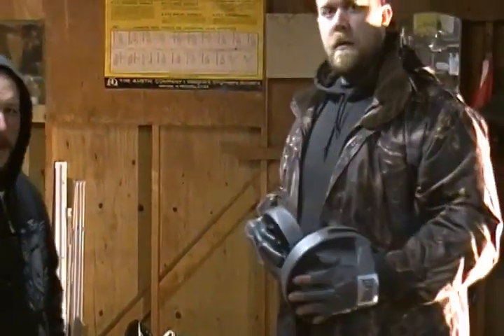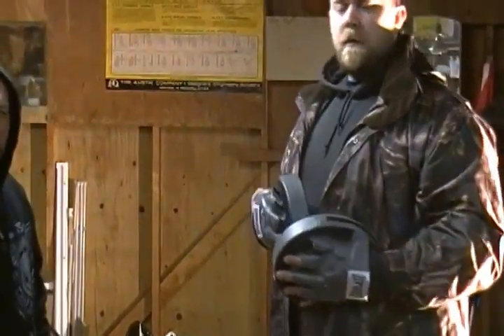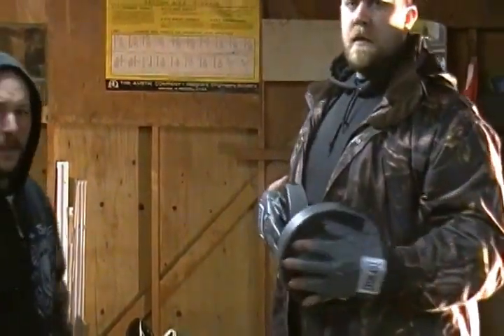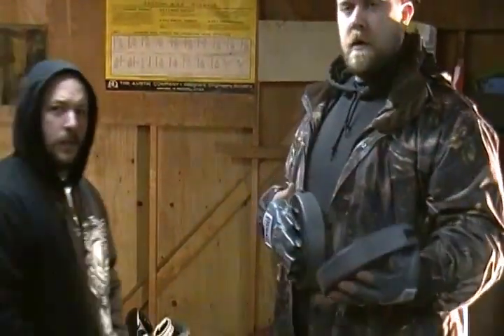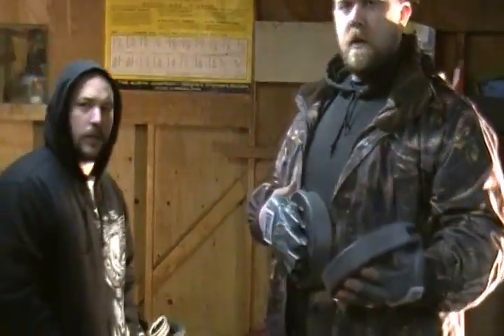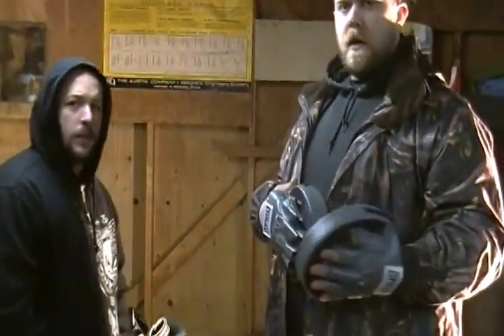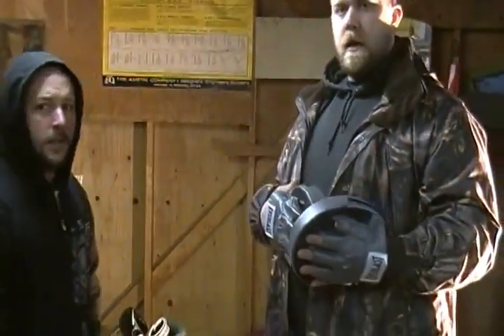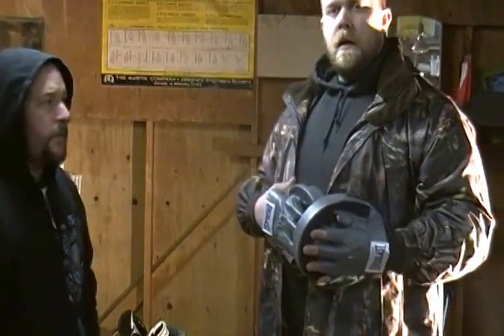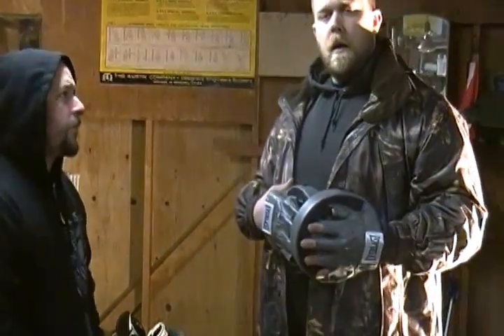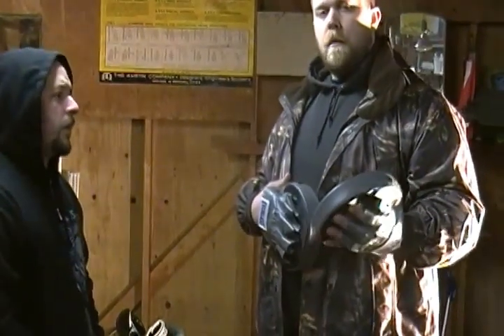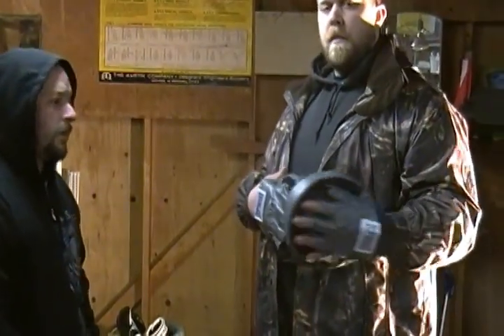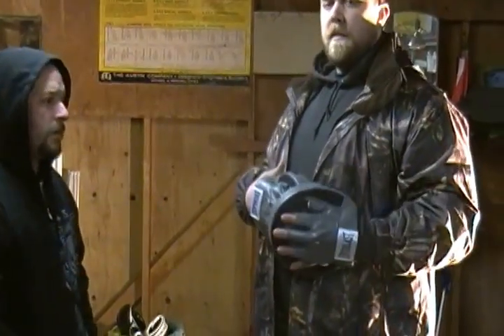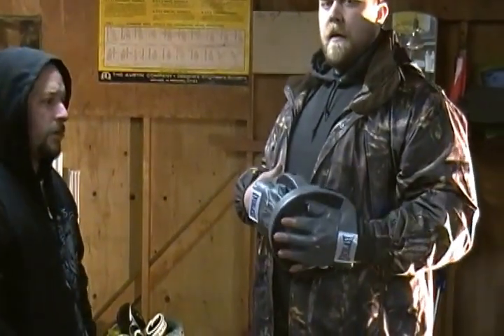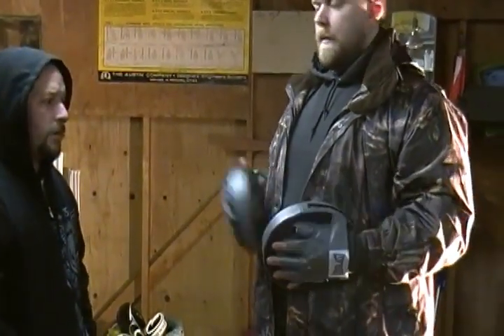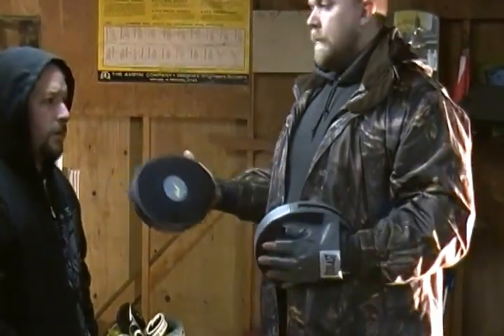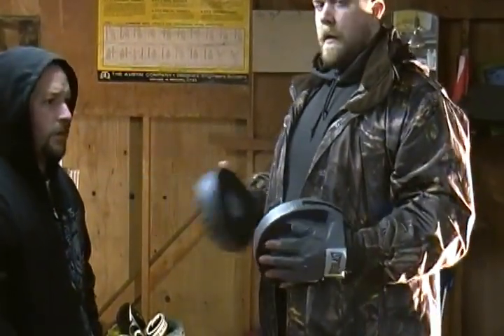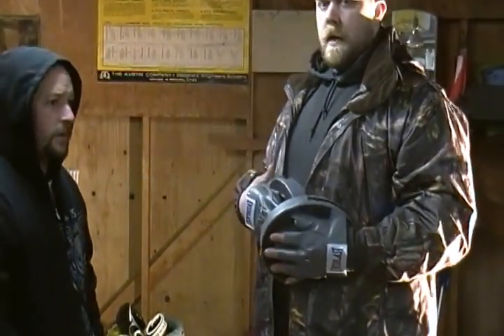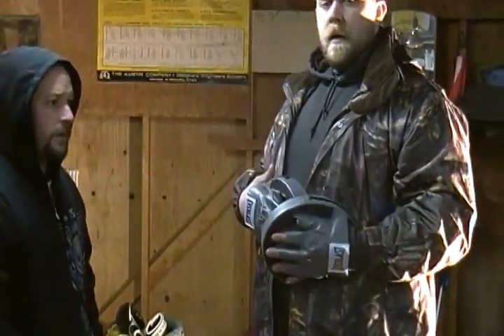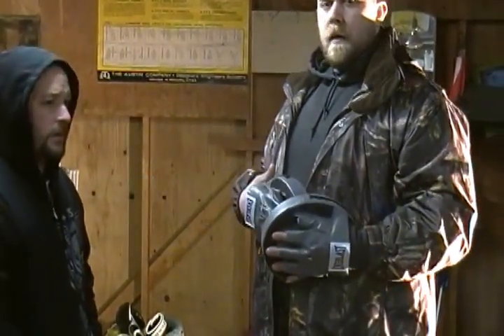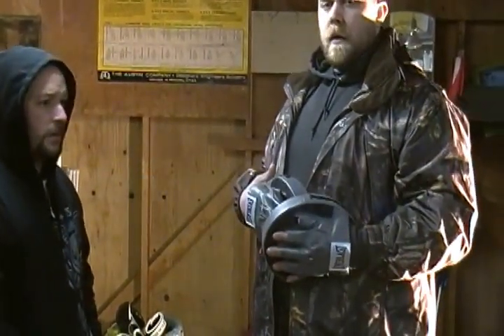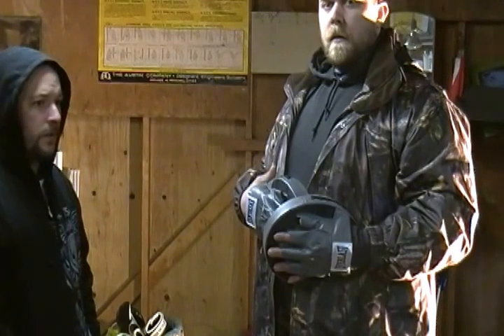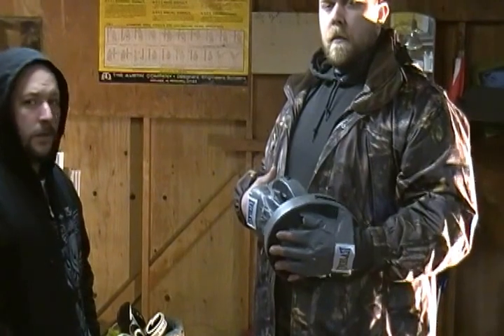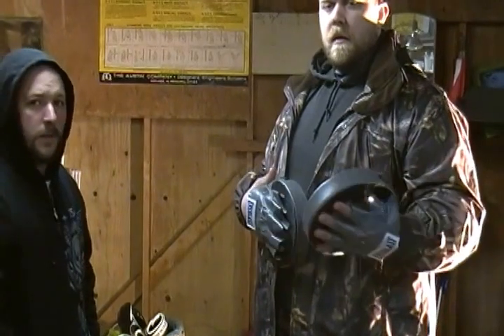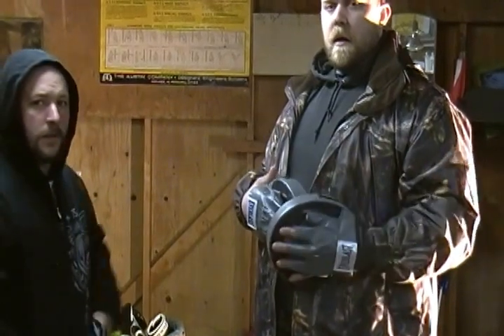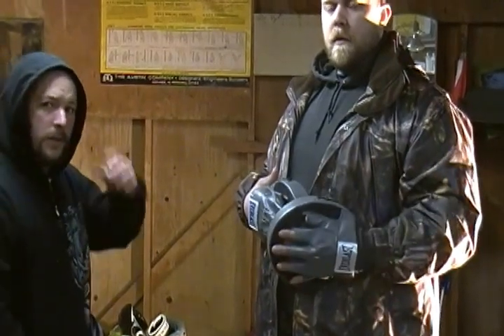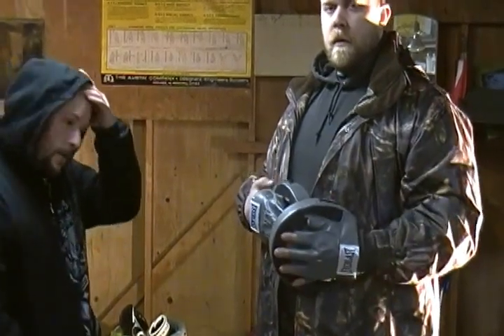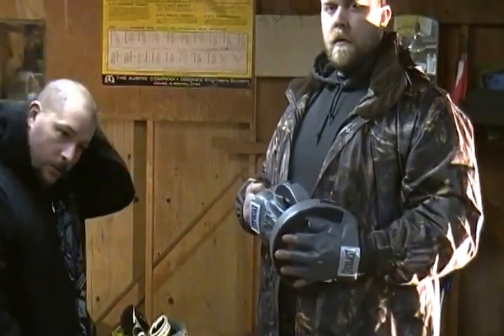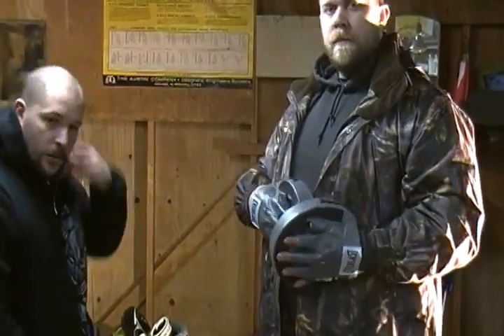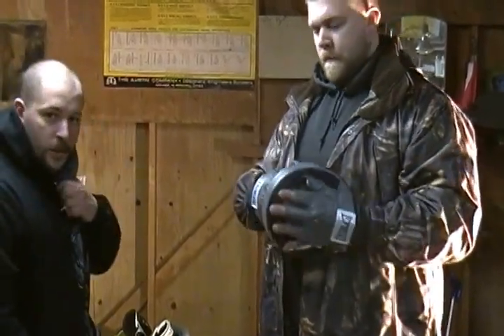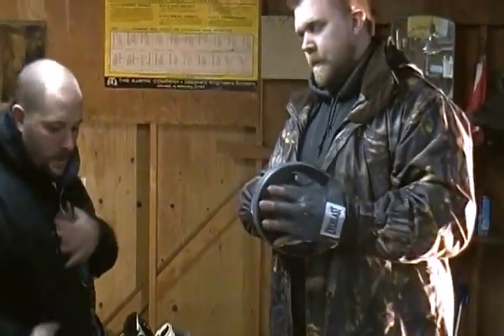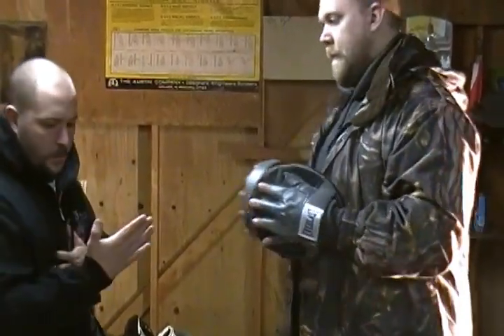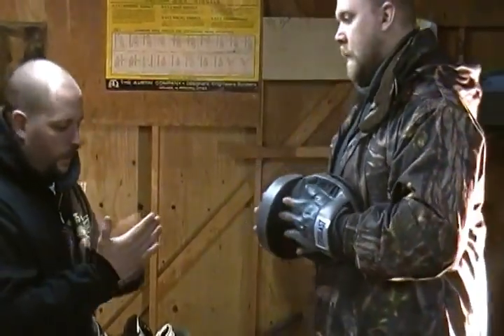Today the first thing we're going to do is show you how to make a proper fist, and Andy will show you how to do that. Then we're going to go on some basic focus mitt drills.